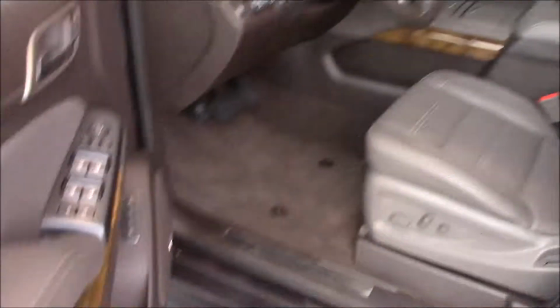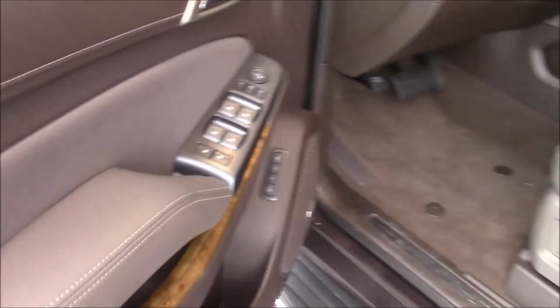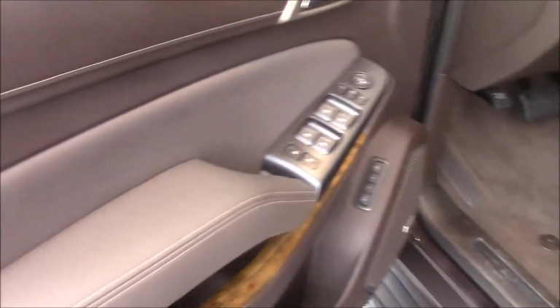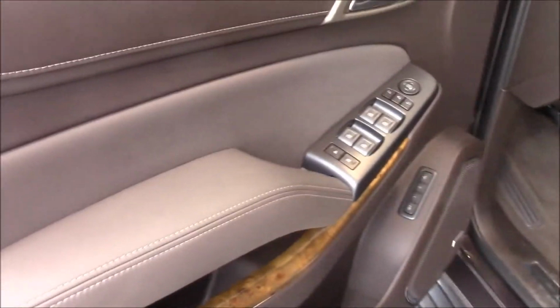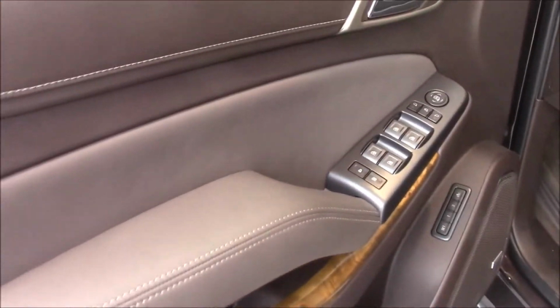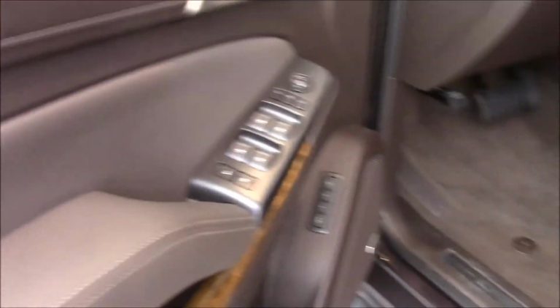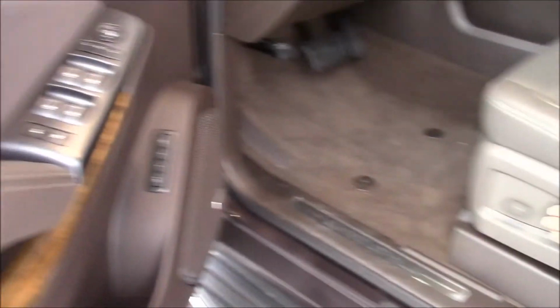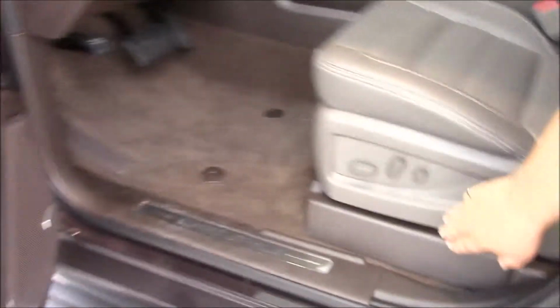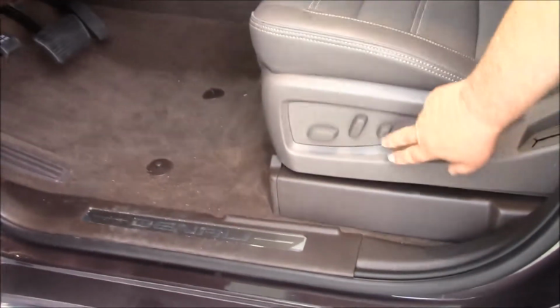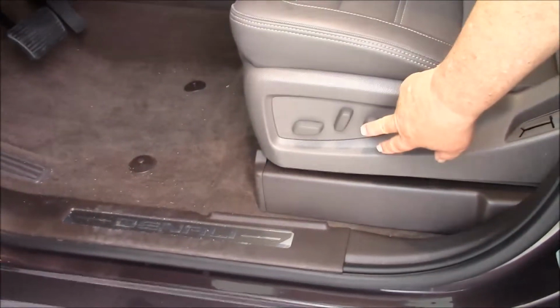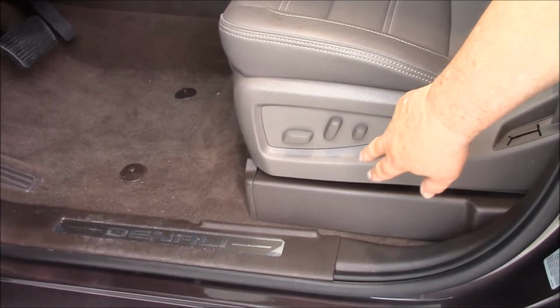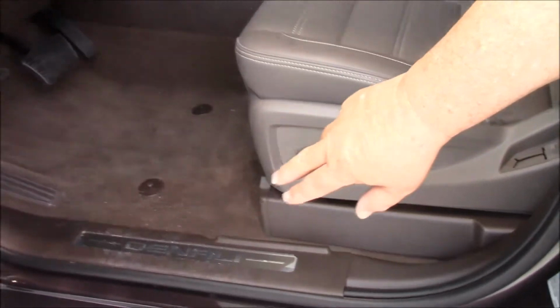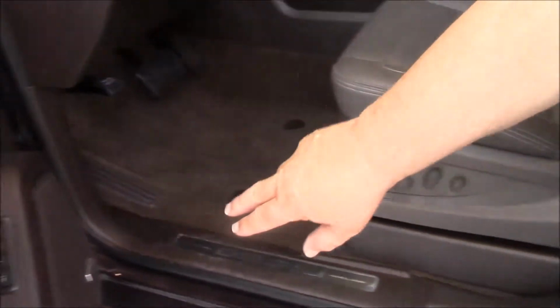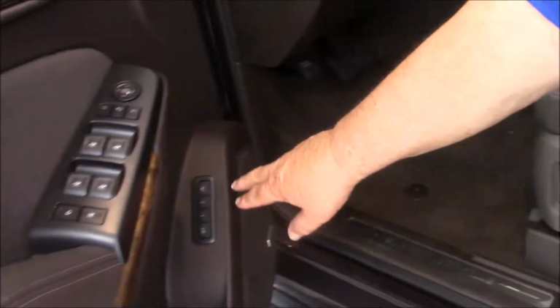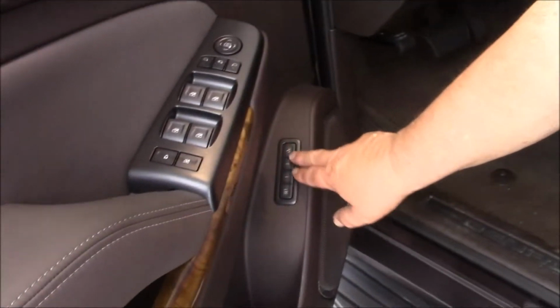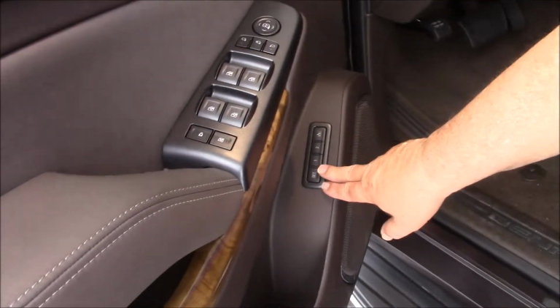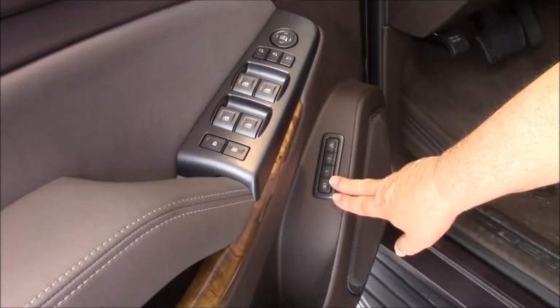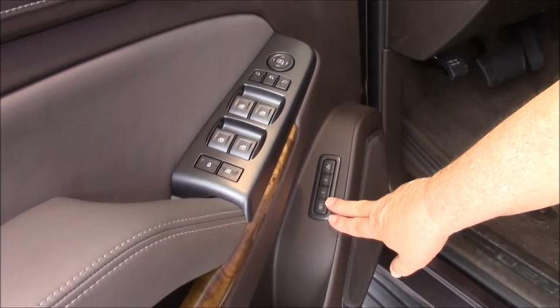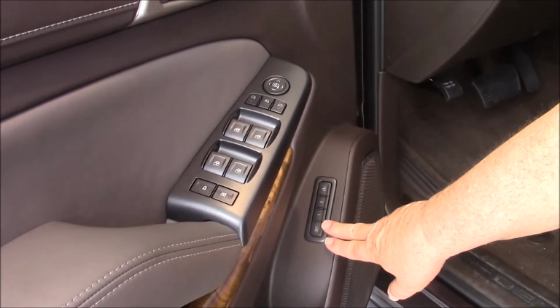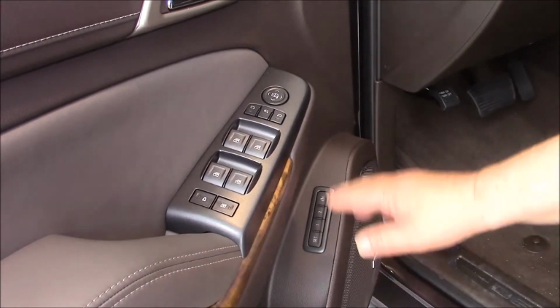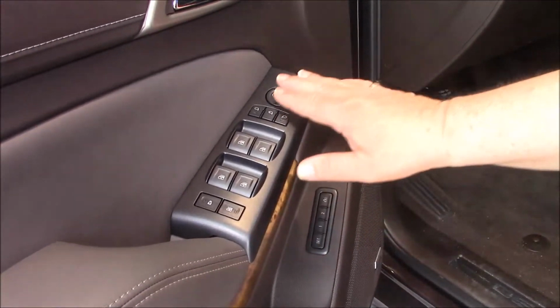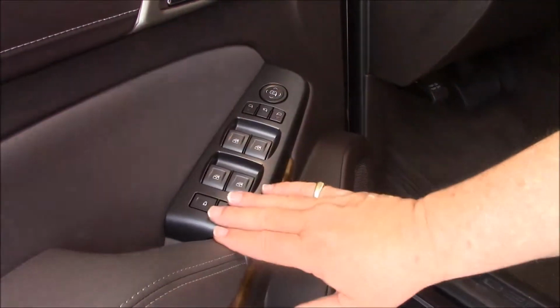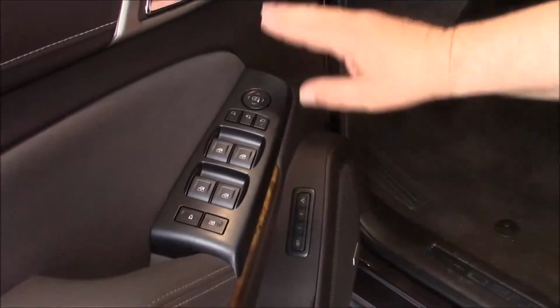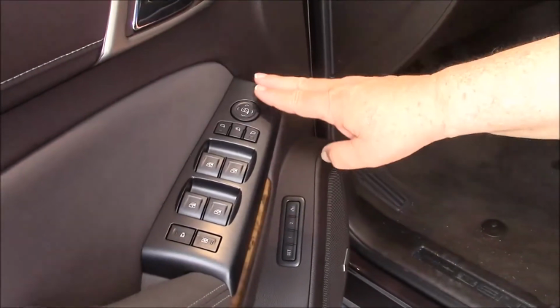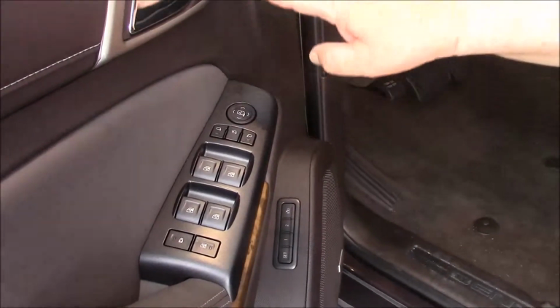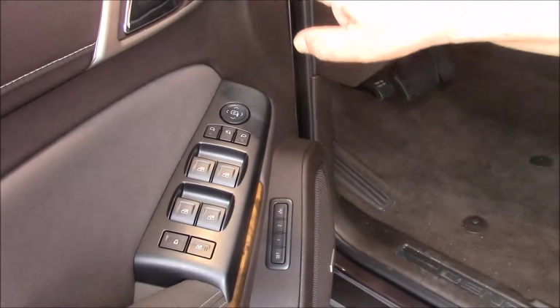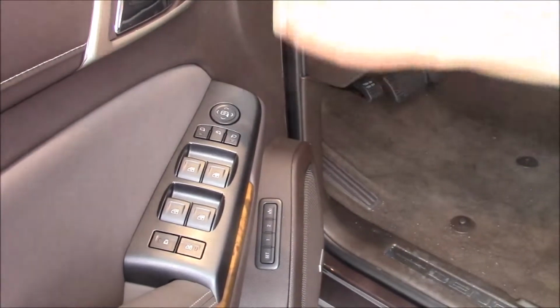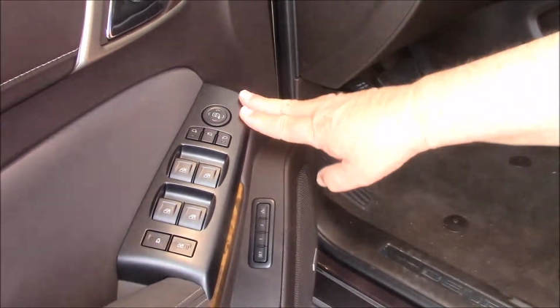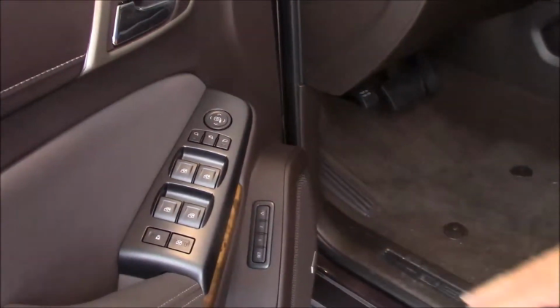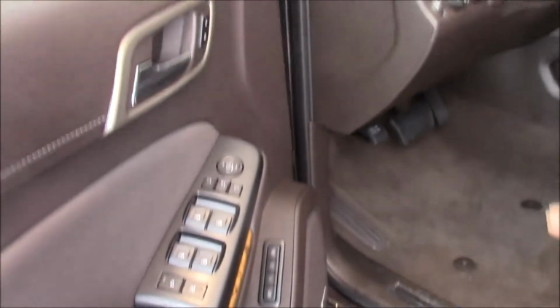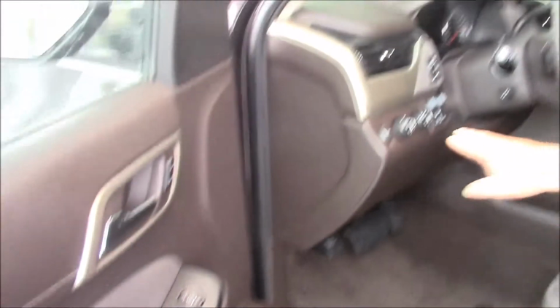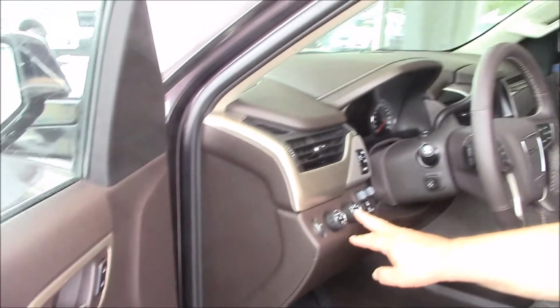As you look on the inside of the vehicle, you've got eight-way power seats, power lumbar, seat adjustment for two drivers, and all the other normal stuff for the windows and moving the mirror. It's a four-wheel drive.